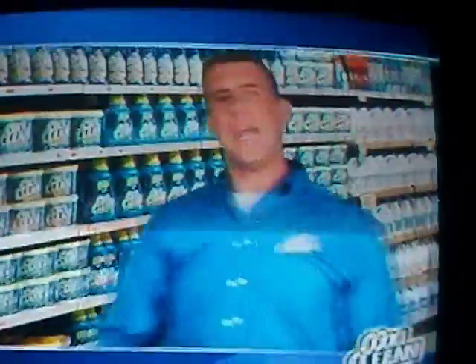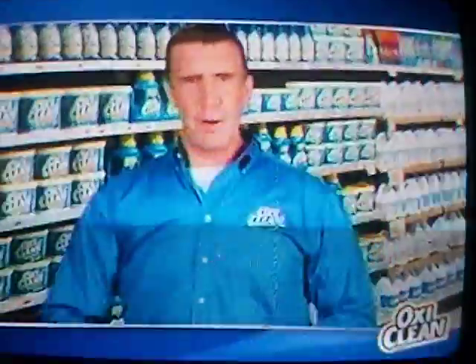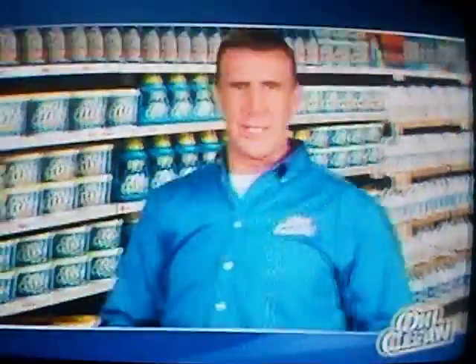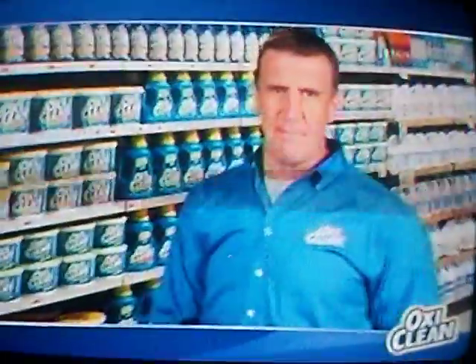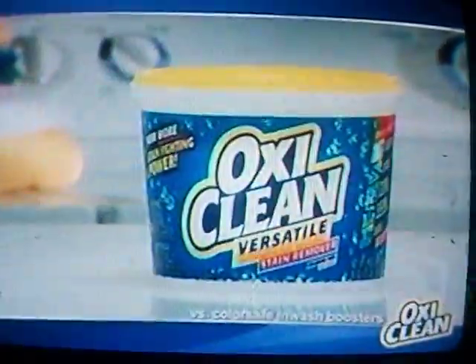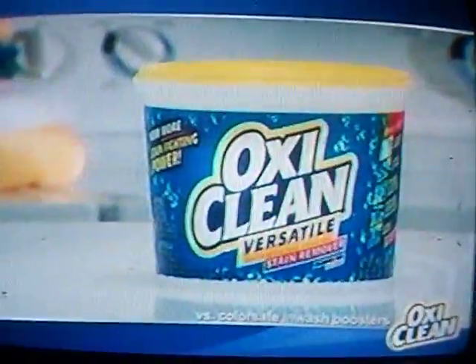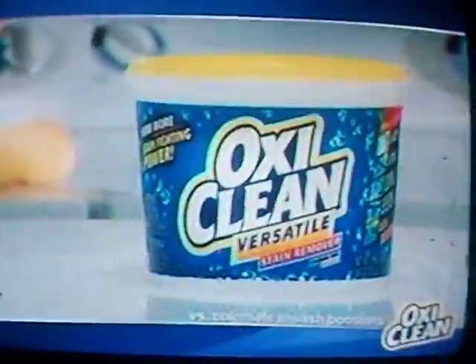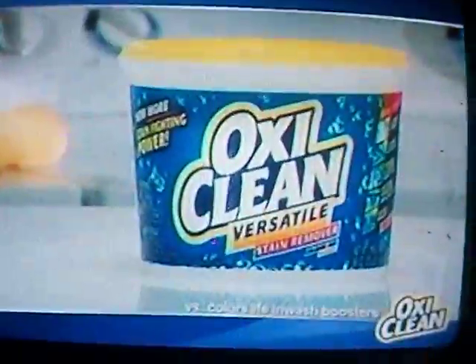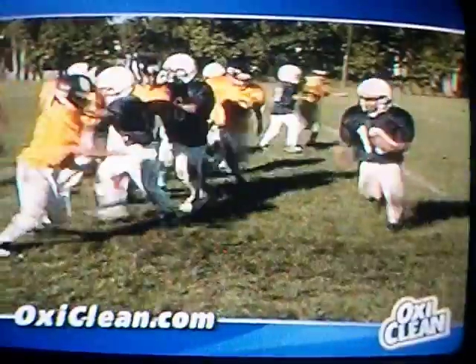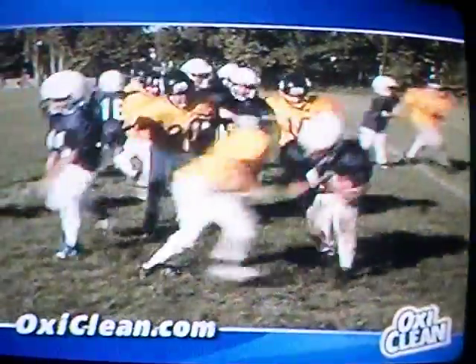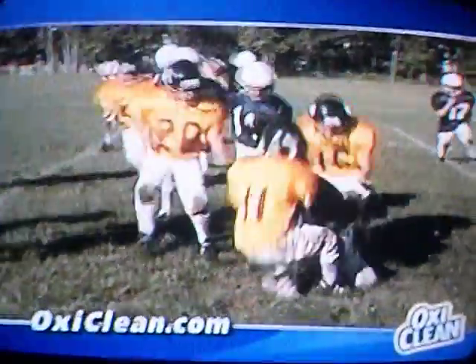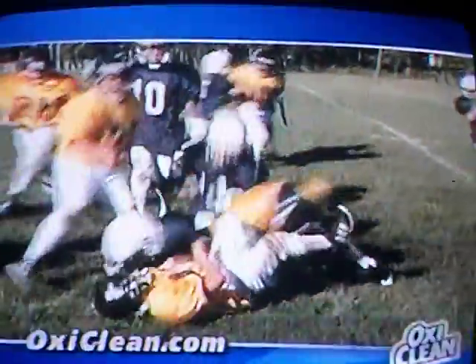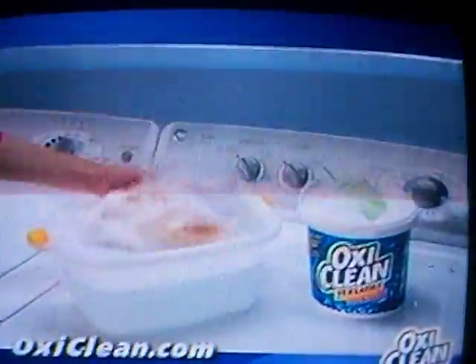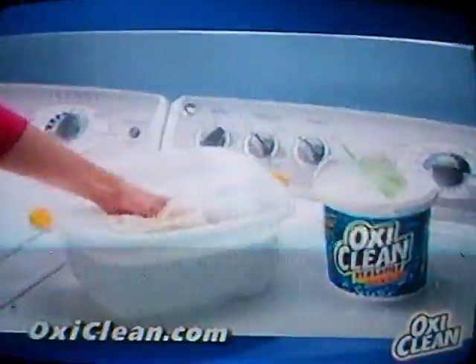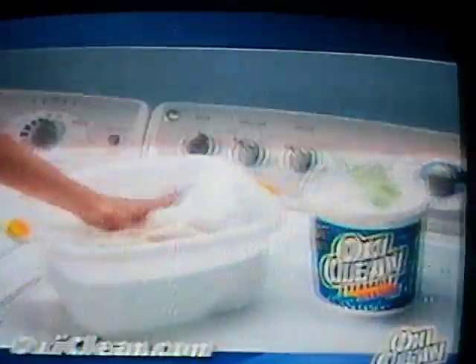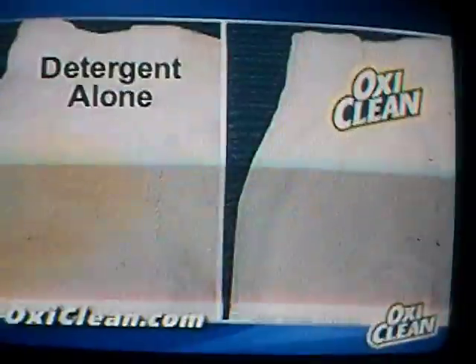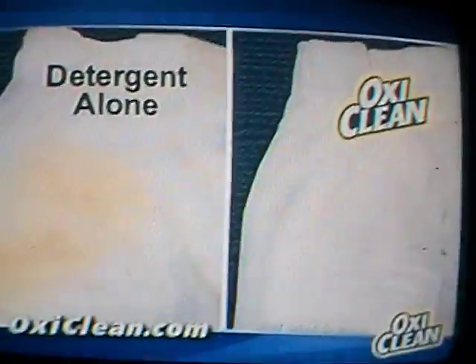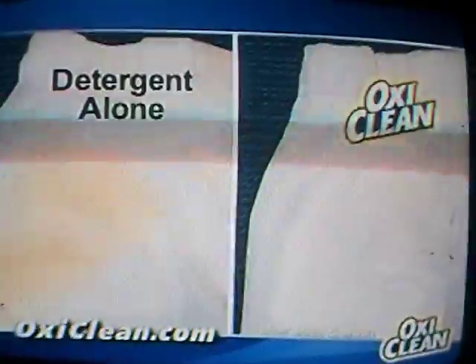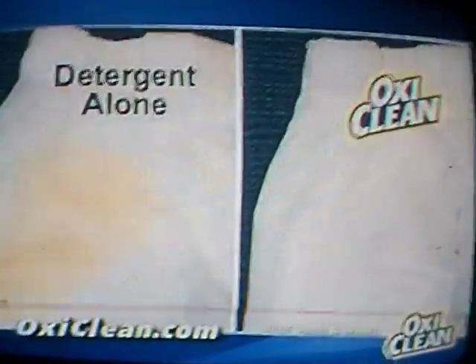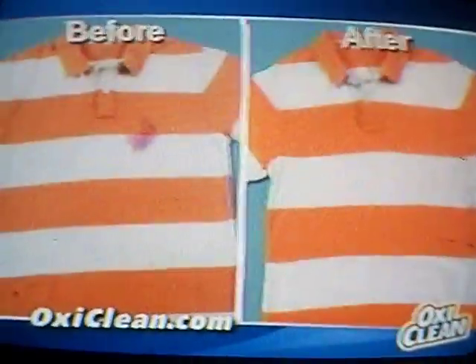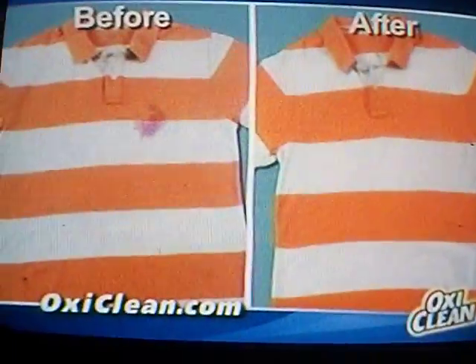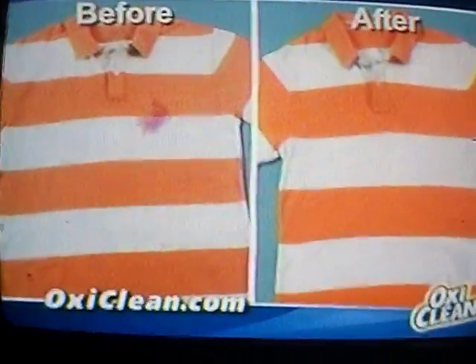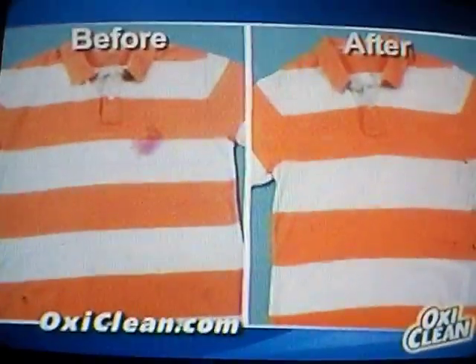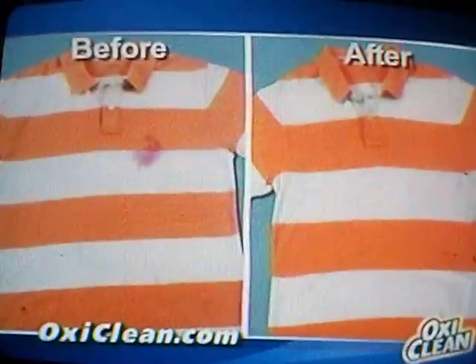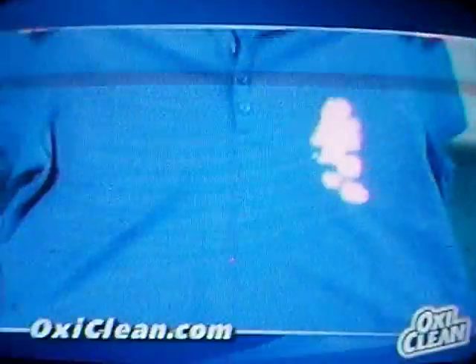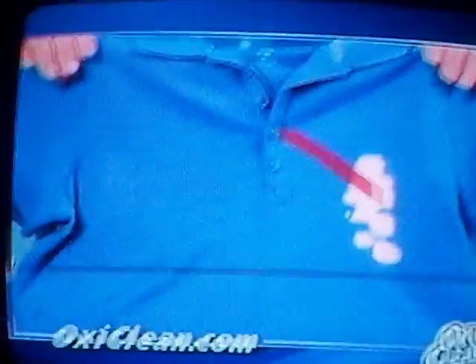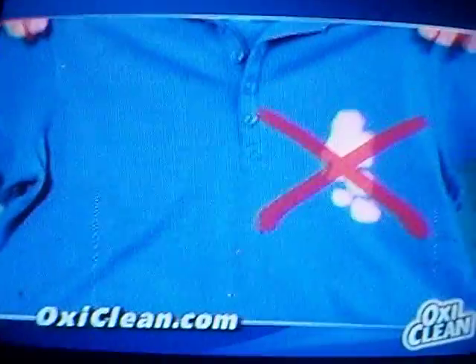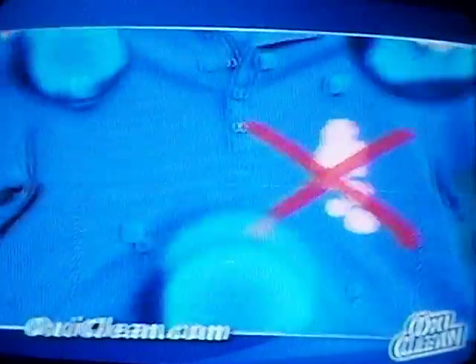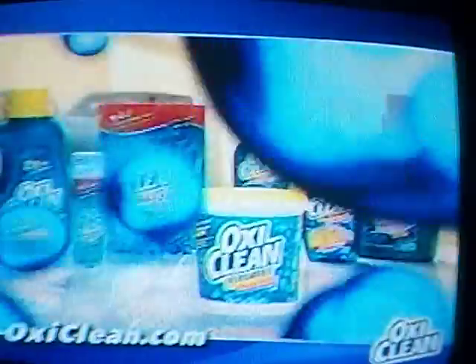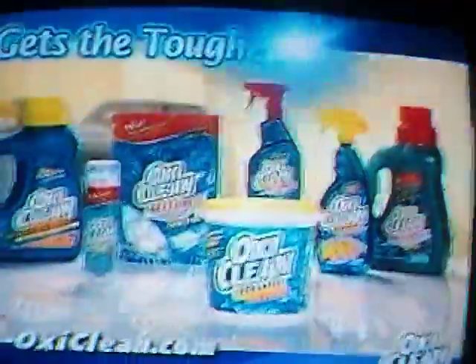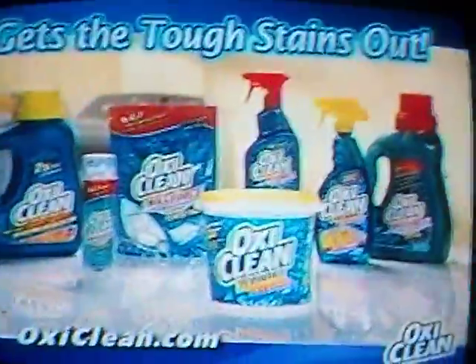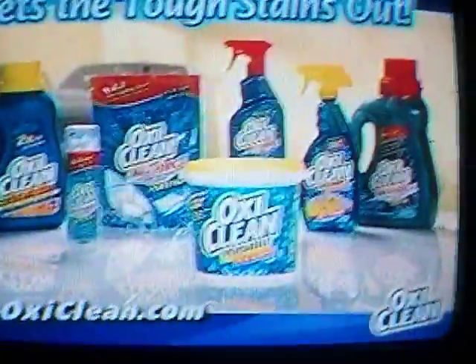Today, everyone's looking to save money. As more people choose OxyClean to tackle tough stains. As a pre-soak, it'll save your clothes and remove even ground-in stains. OxyClean whitens and is safe on colors. Without the harmful effects of bleach, OxyClean gets the tough stains out.